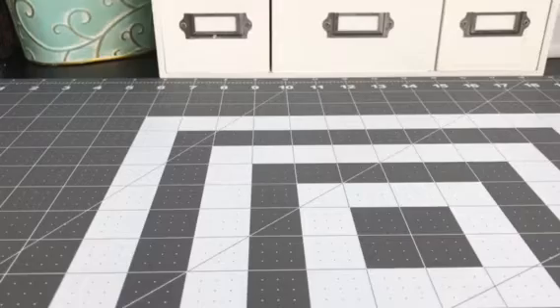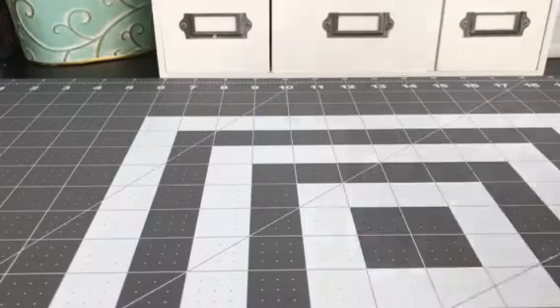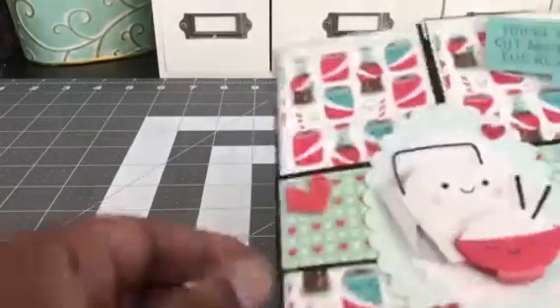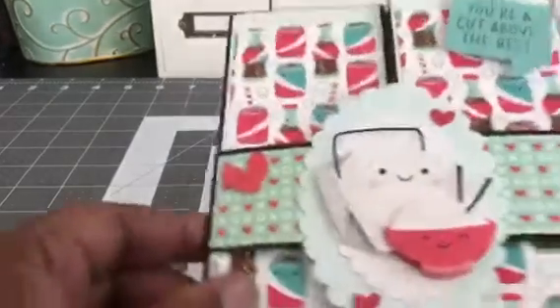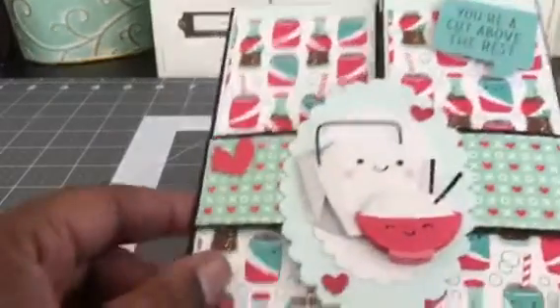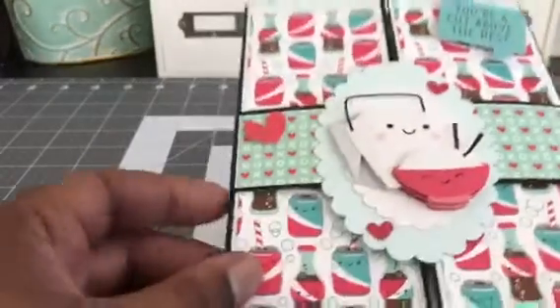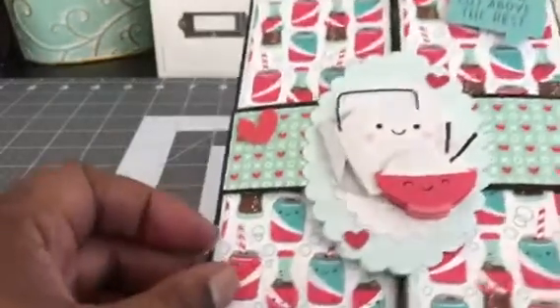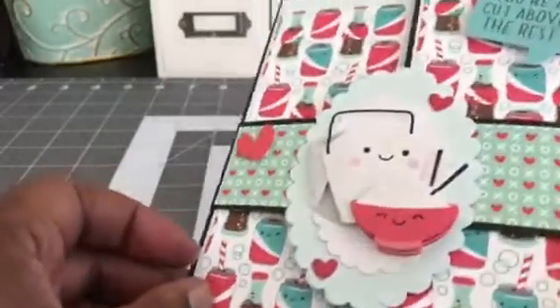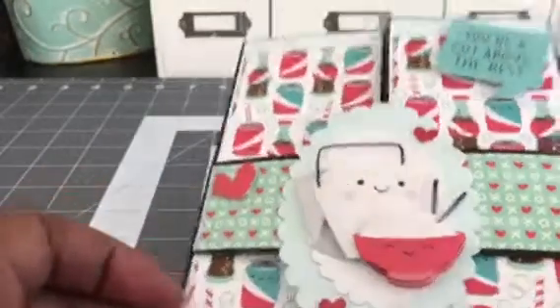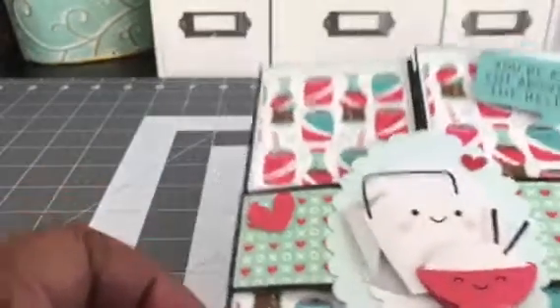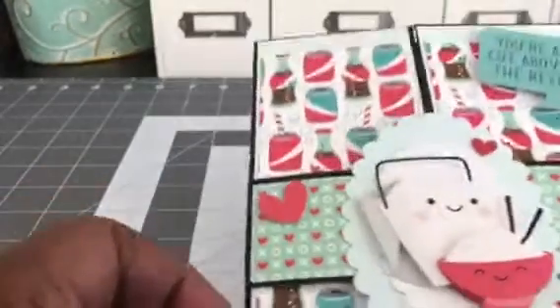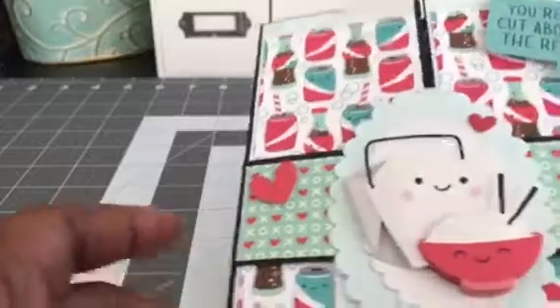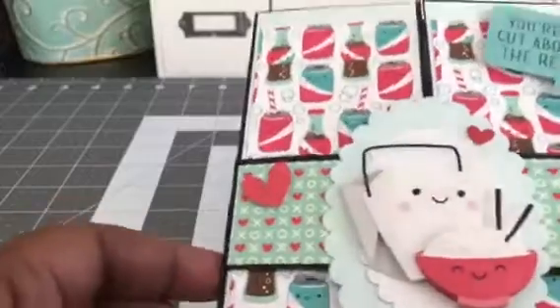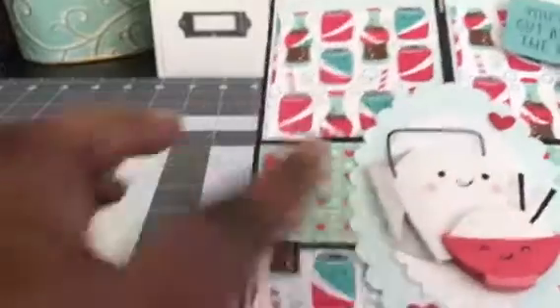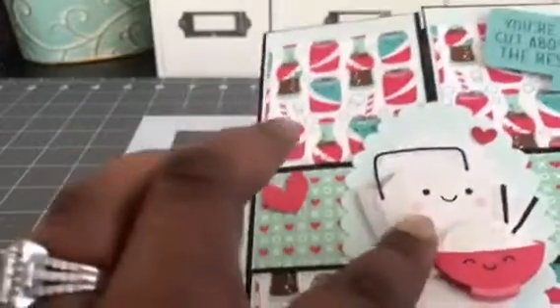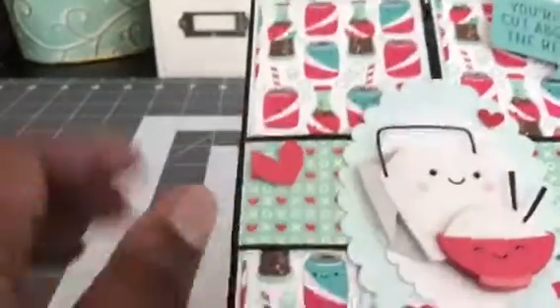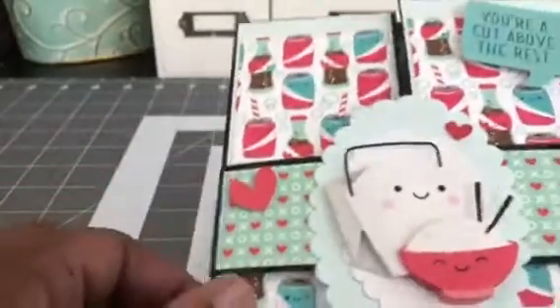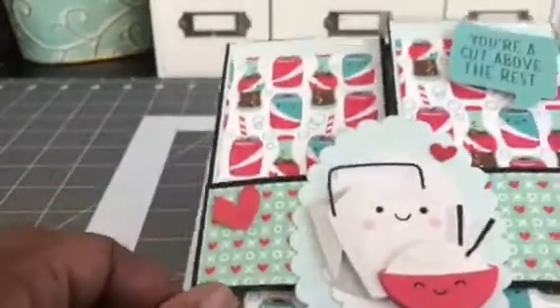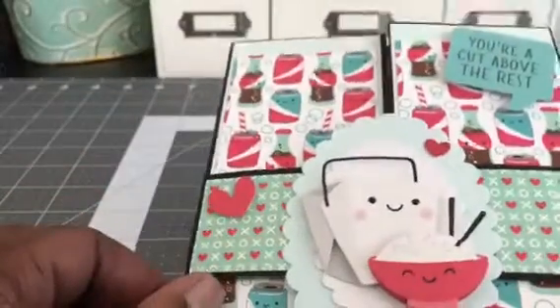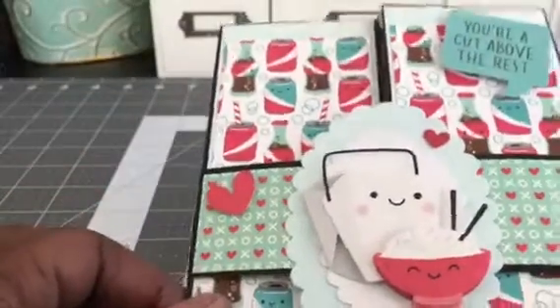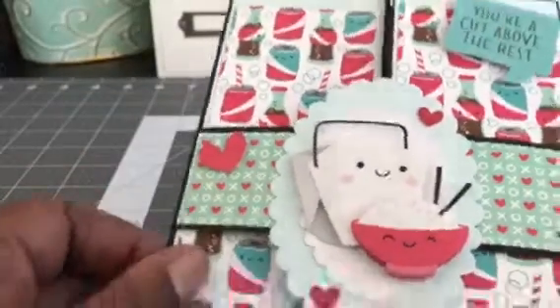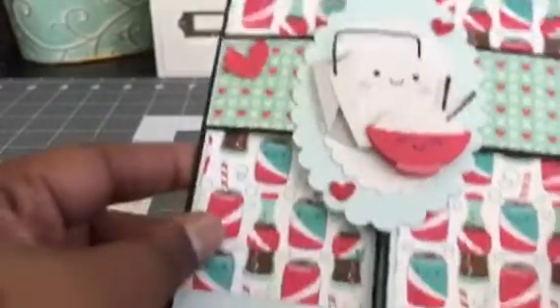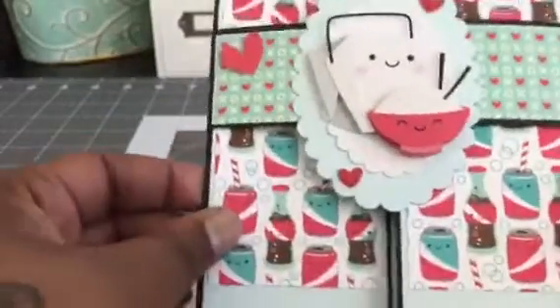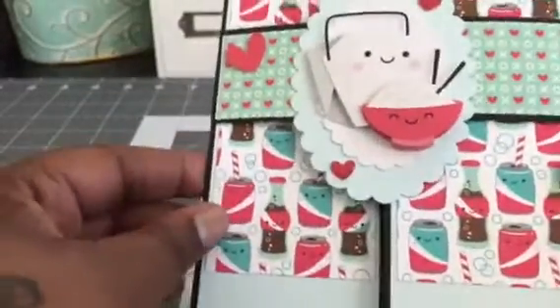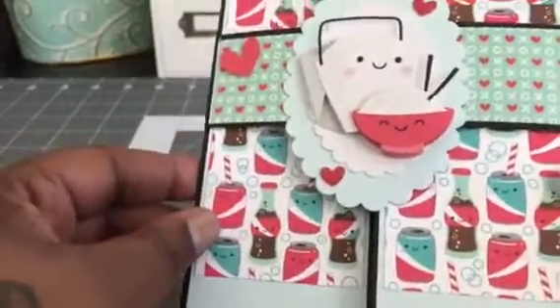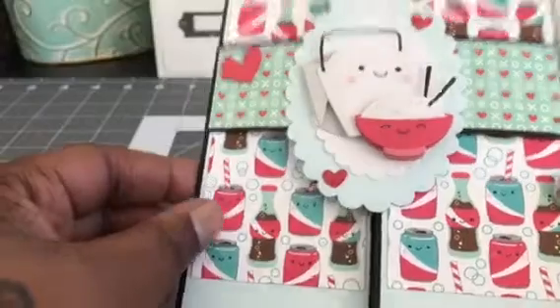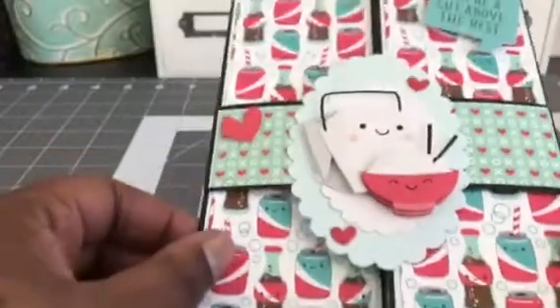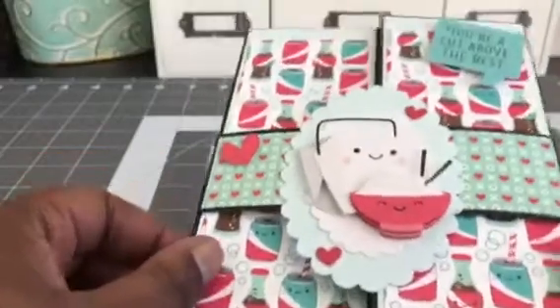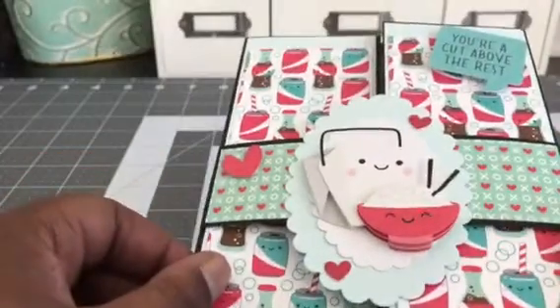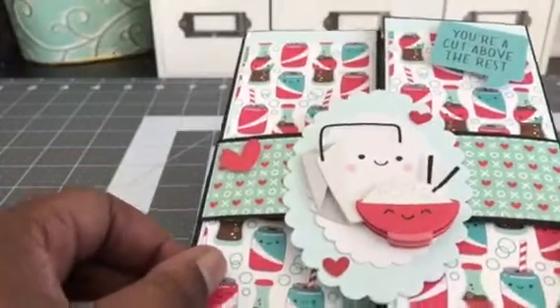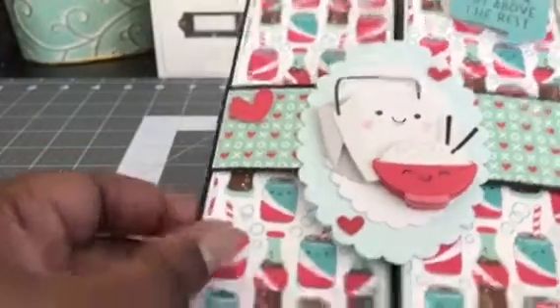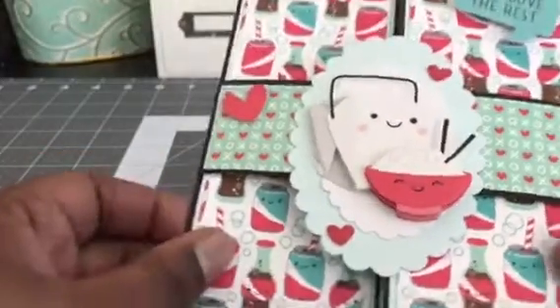So the first thing that I made — I made some gatefold cards. Oh my god, is that not cute? This is Doodlebug, so punny. I love, love this paper. It's adorable.